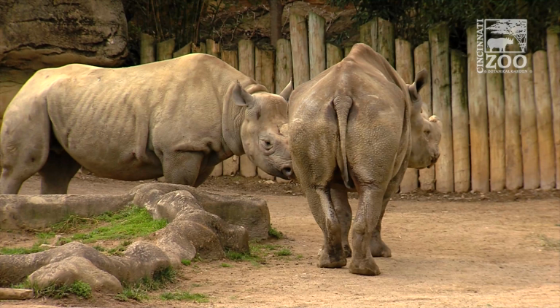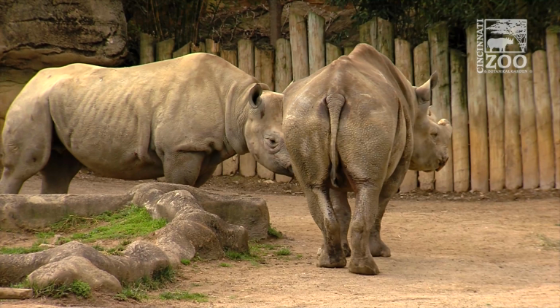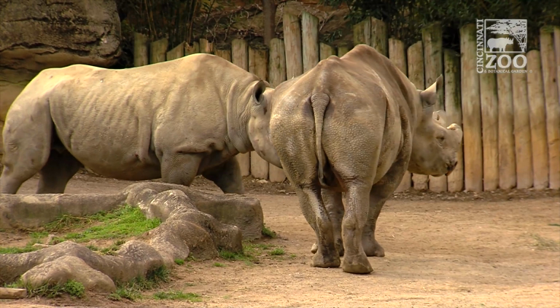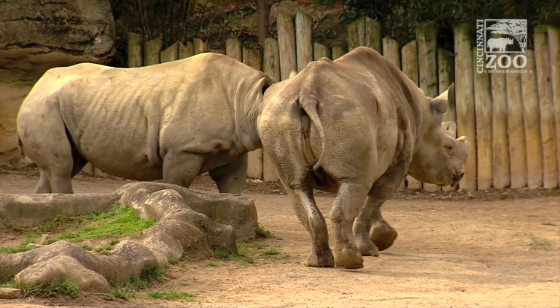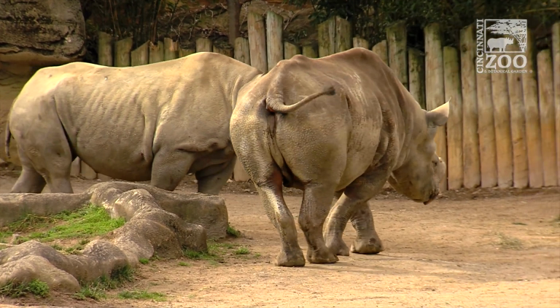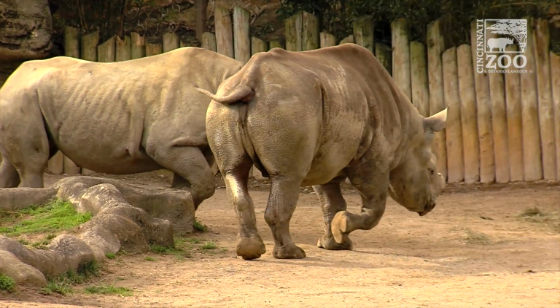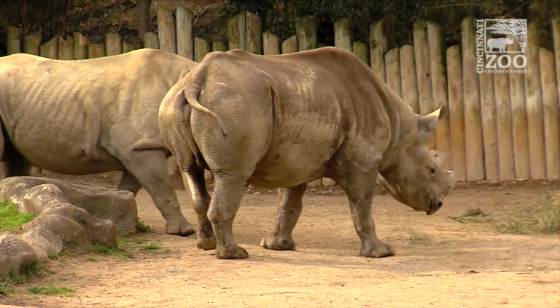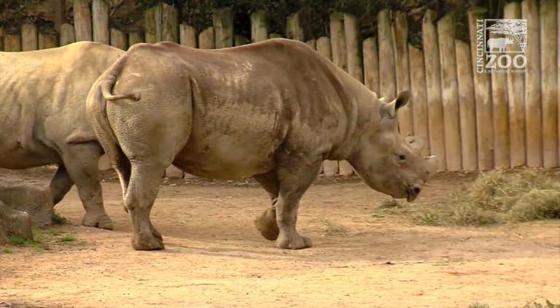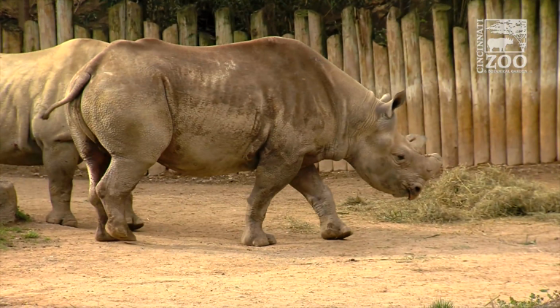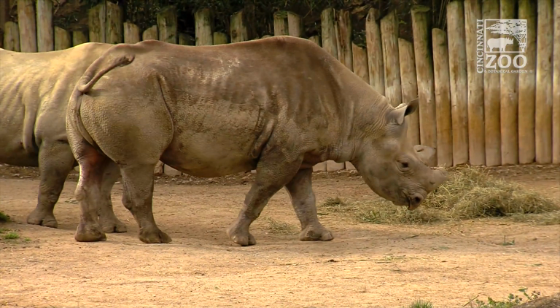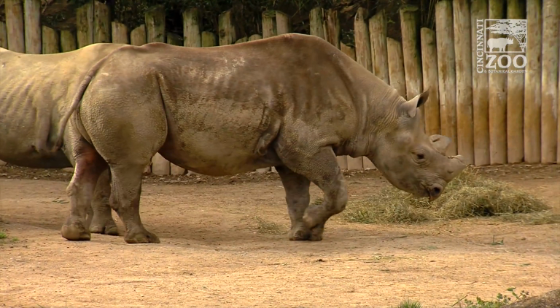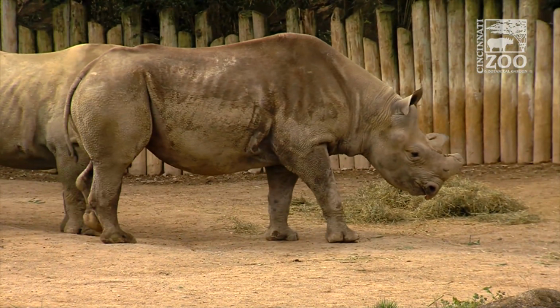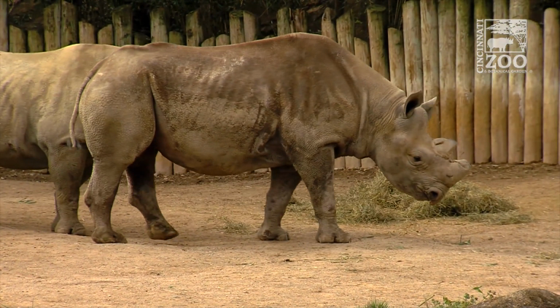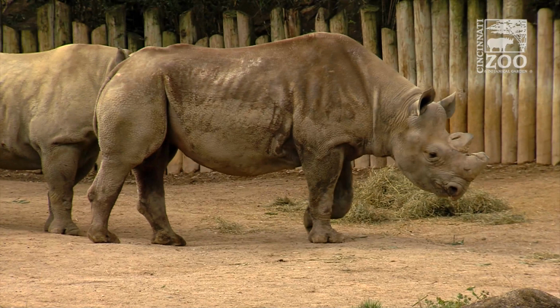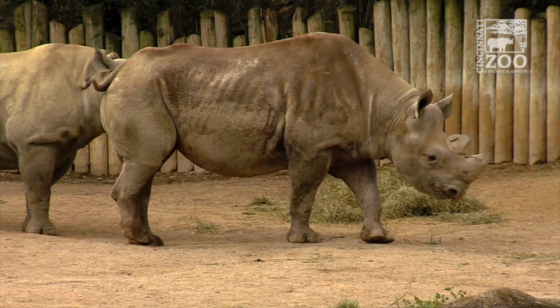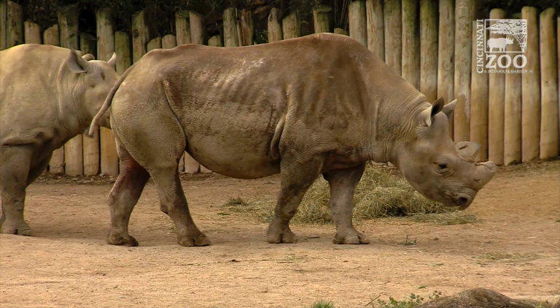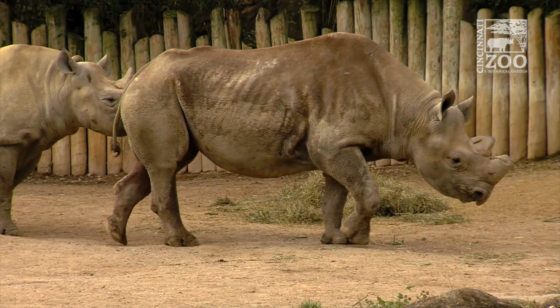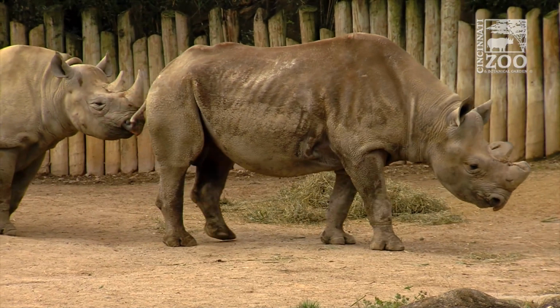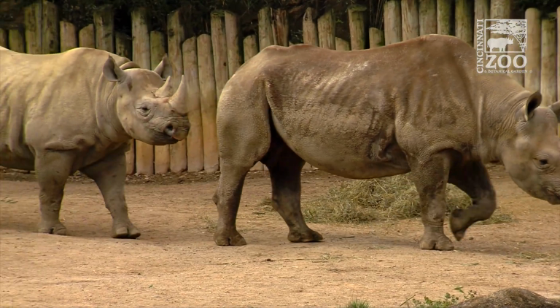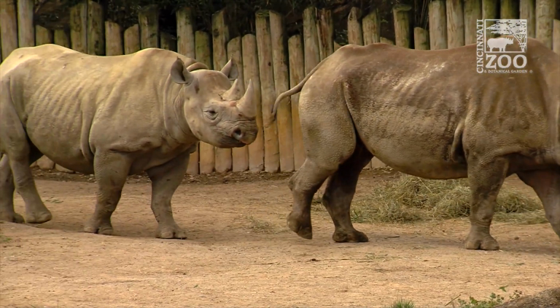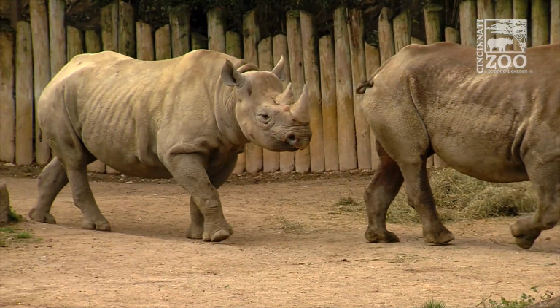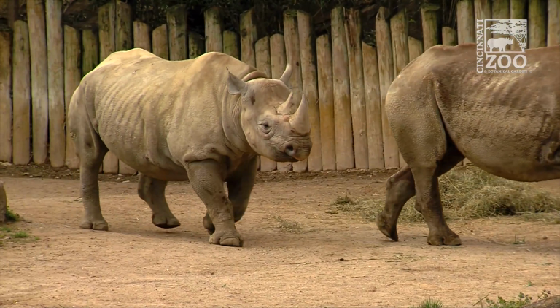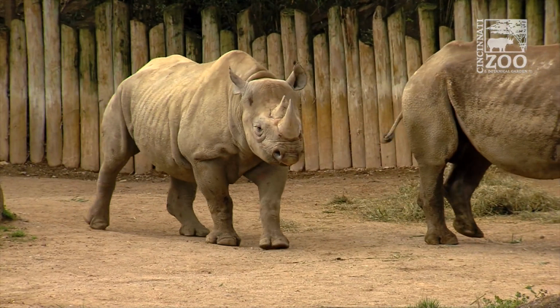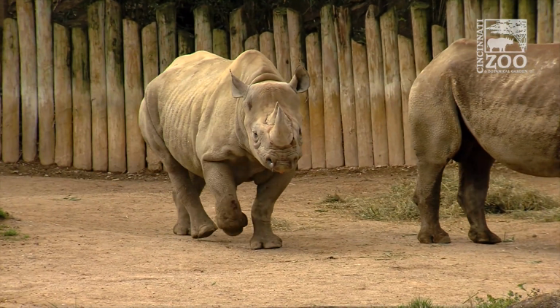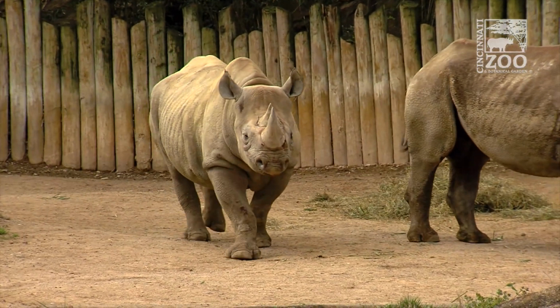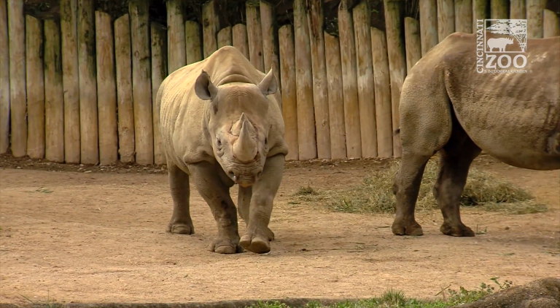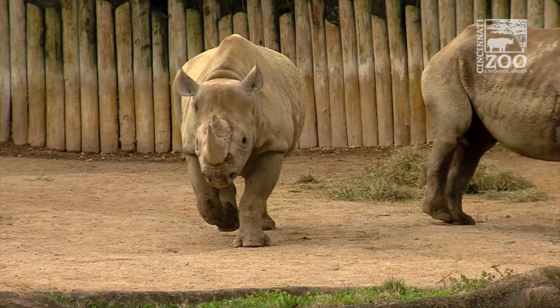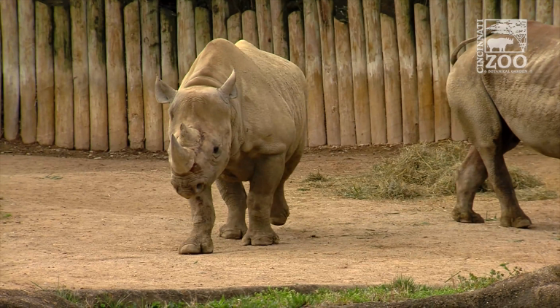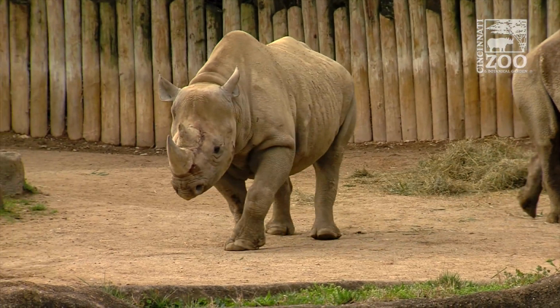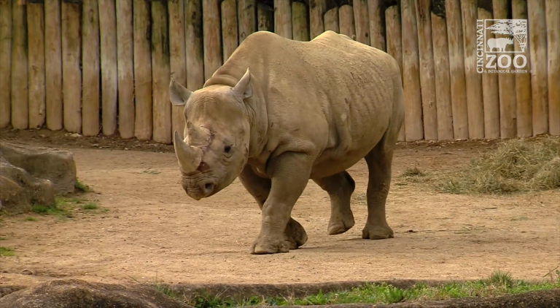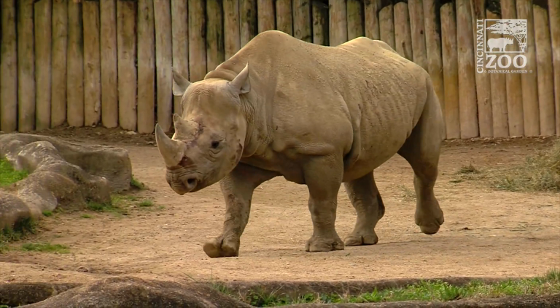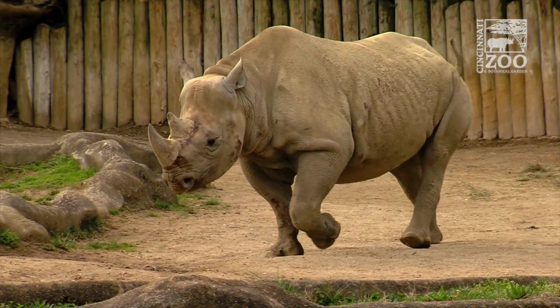For many years now, we've been concerned about this condition in our rhinos called iron overload disorder. We don't really have a good way to monitor it. We know if they get too much in their system, it can cause systematic disease to them.